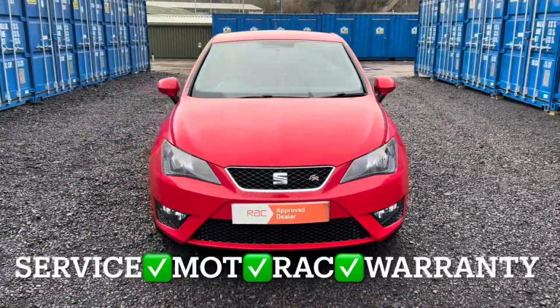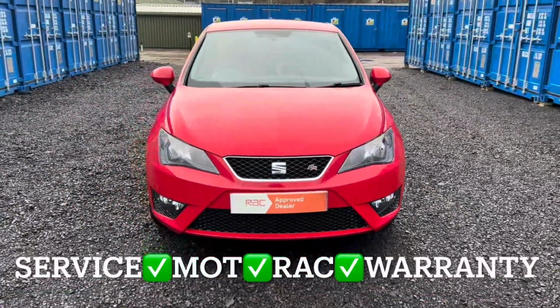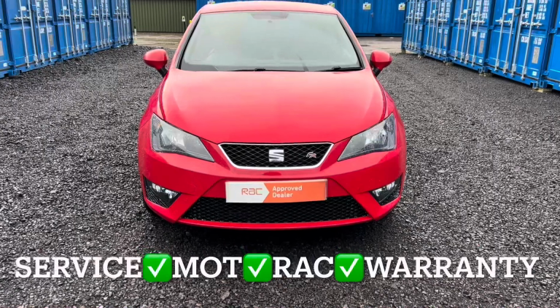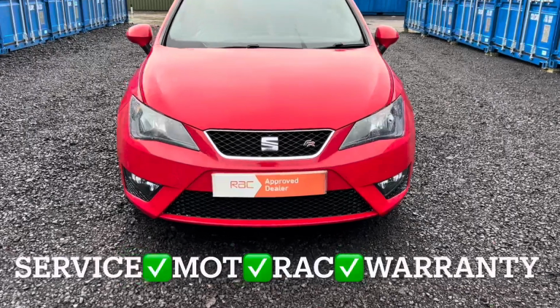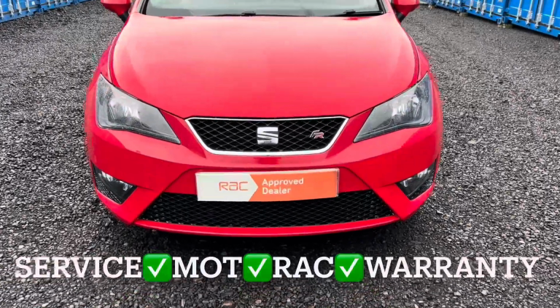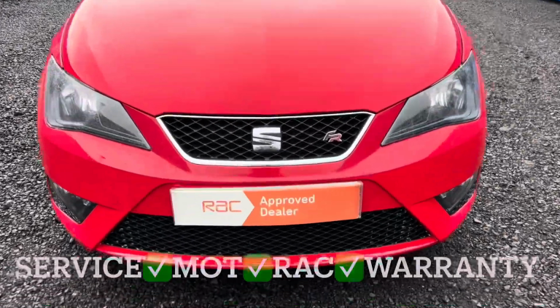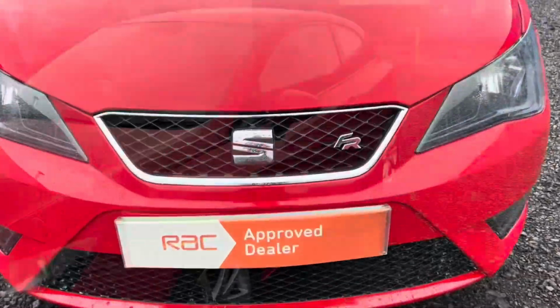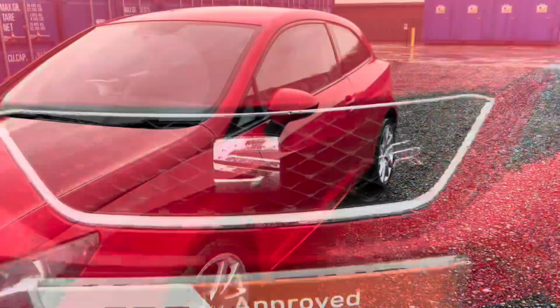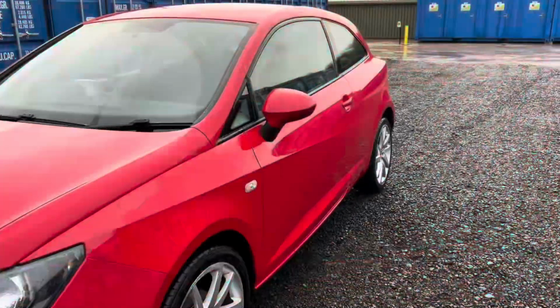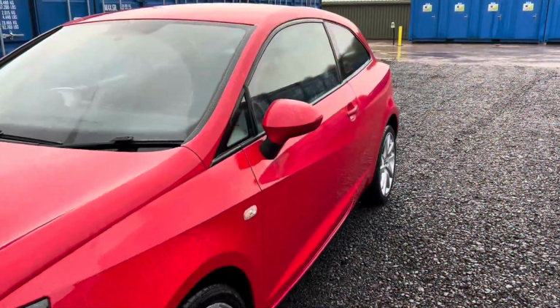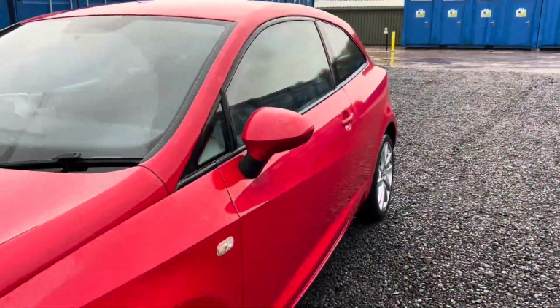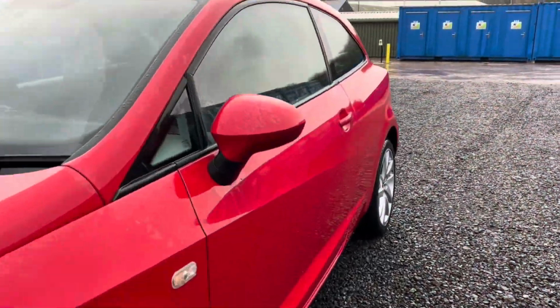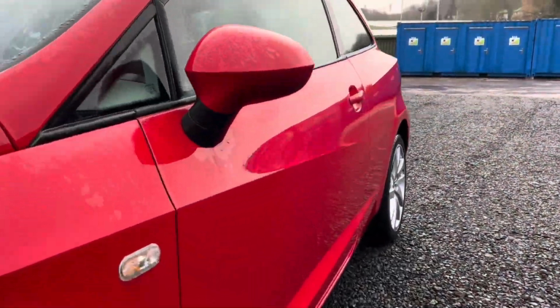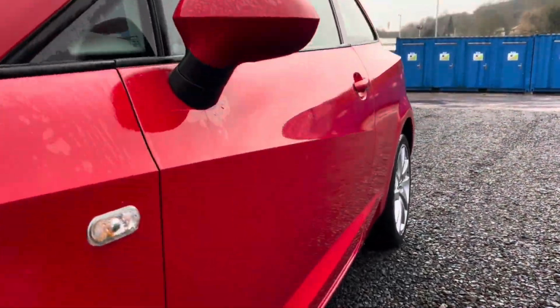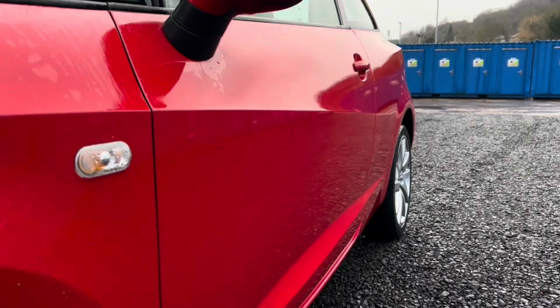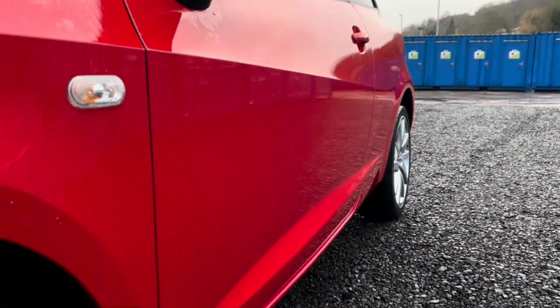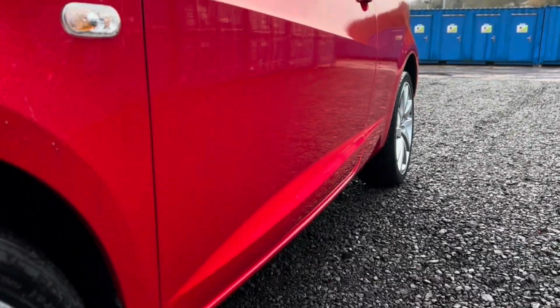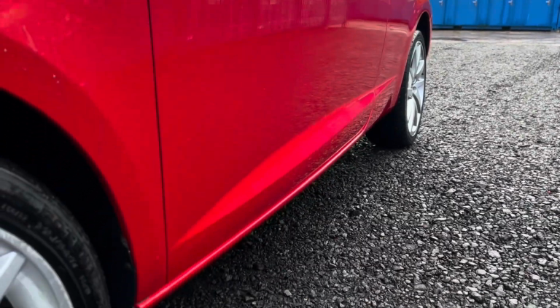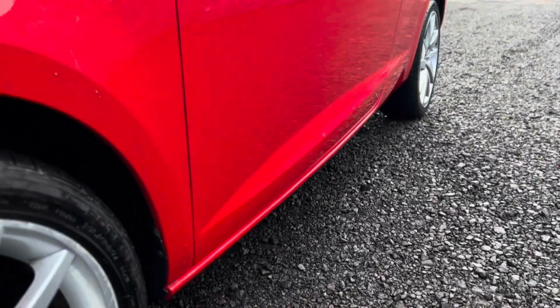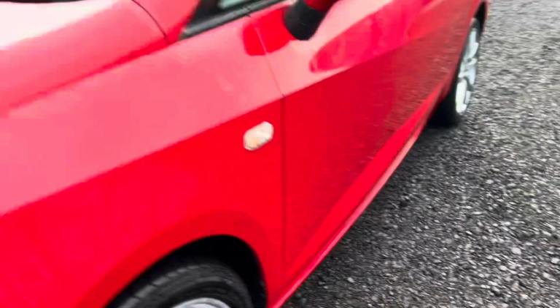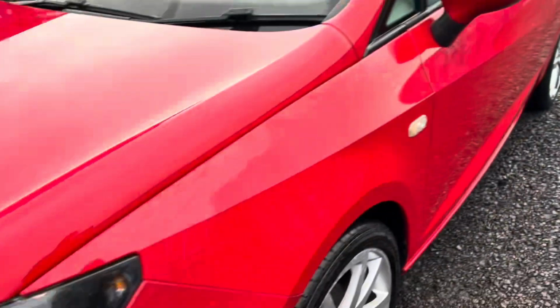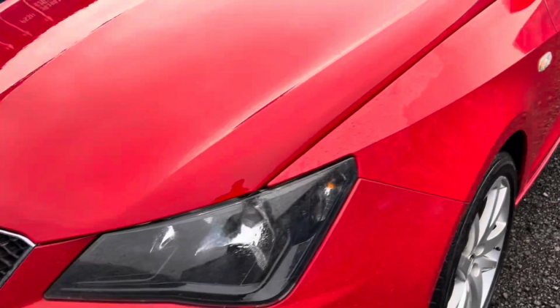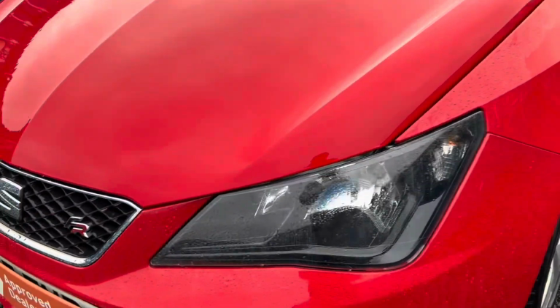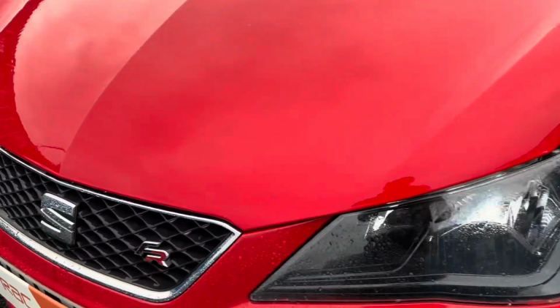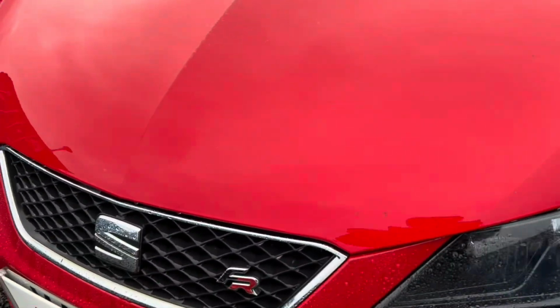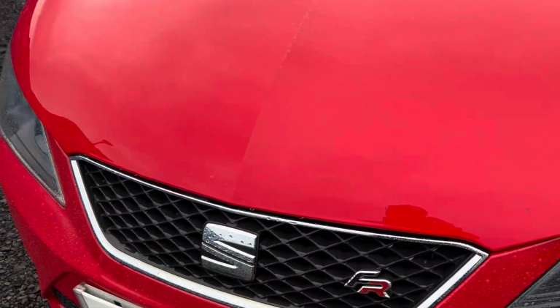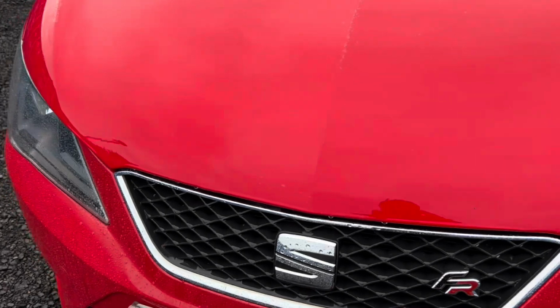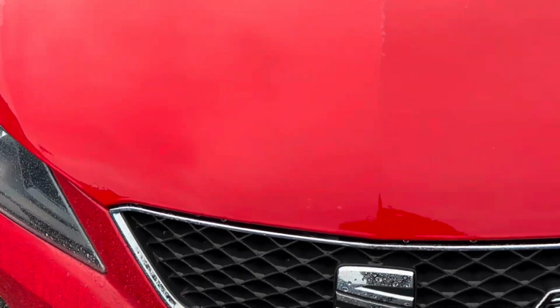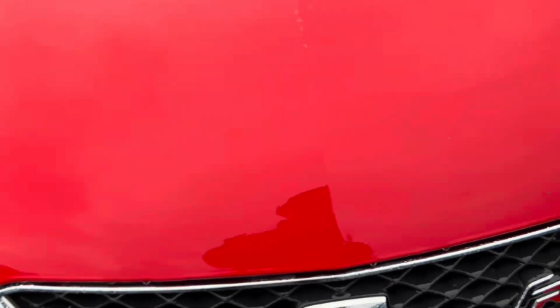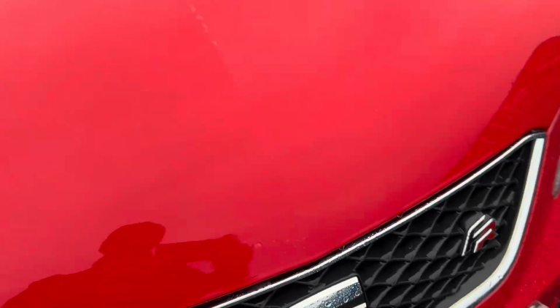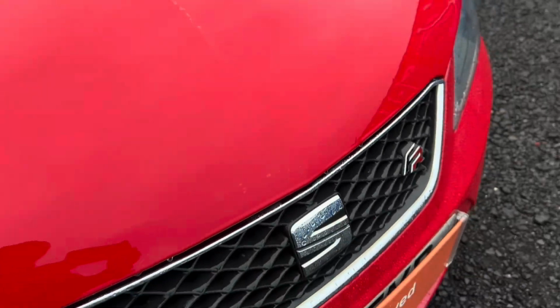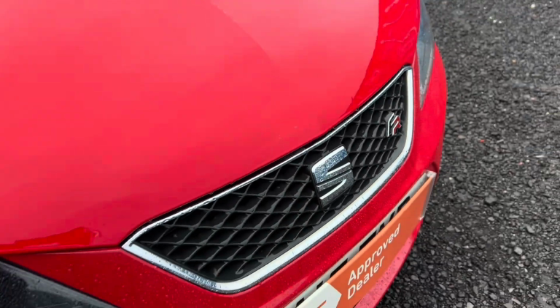I'll pan the video along the side so you can see any parking dents, and slowly along the bonnet, looking out for any obvious stone chips. Taking into consideration the age and mileage of the SEAT Ibiza, it's in fantastic order.